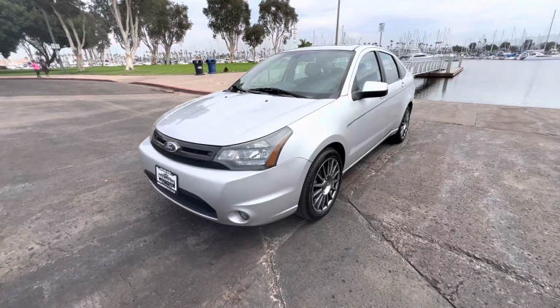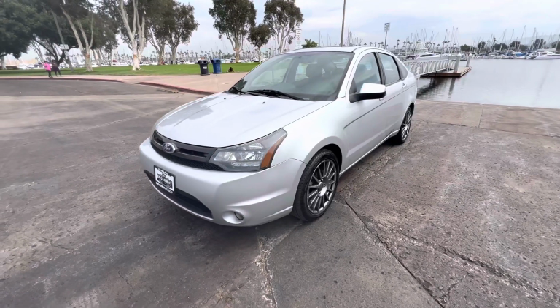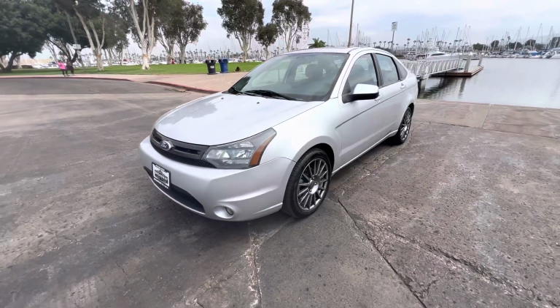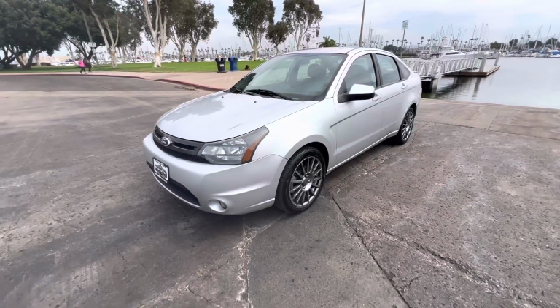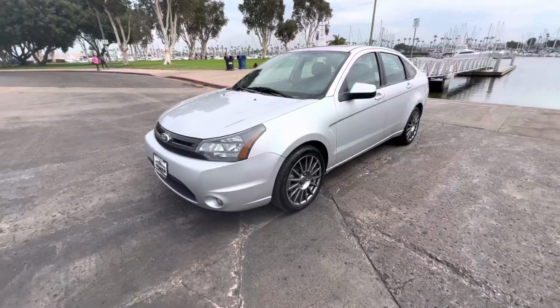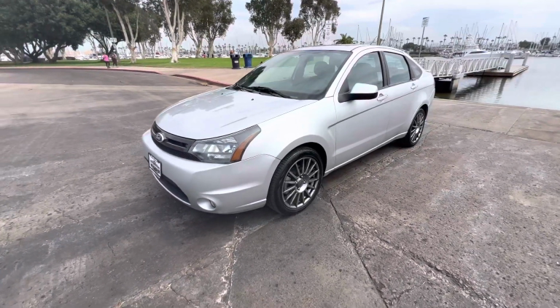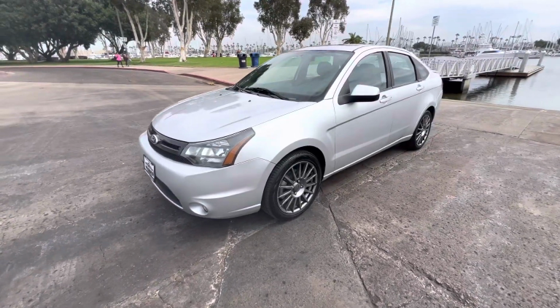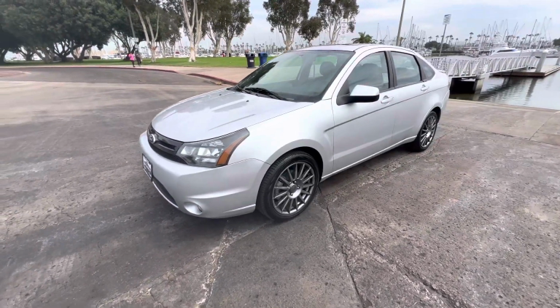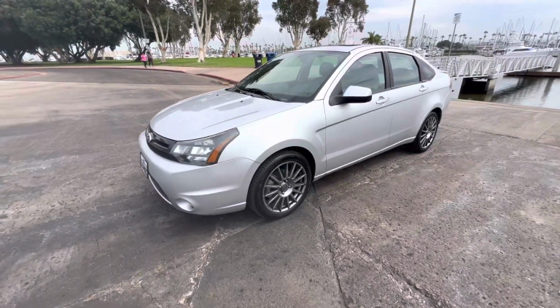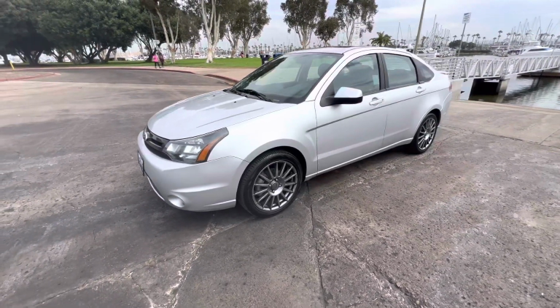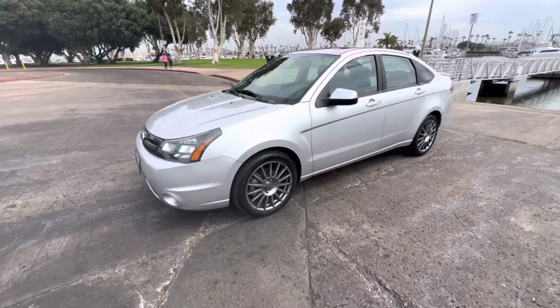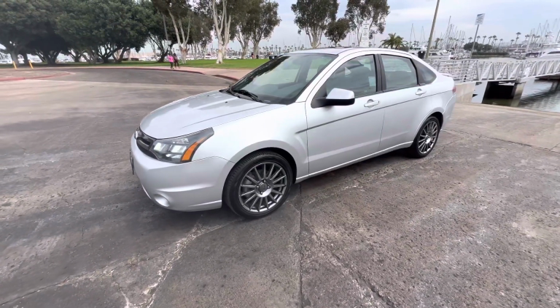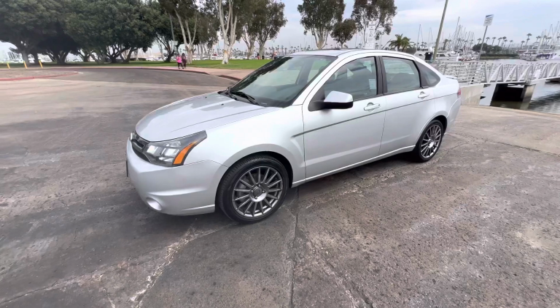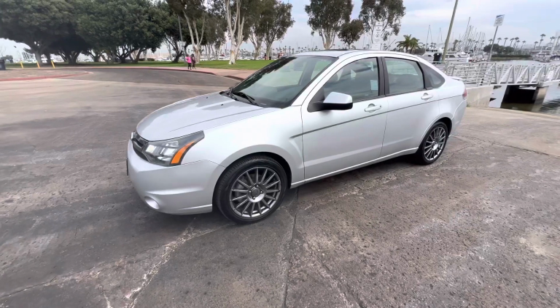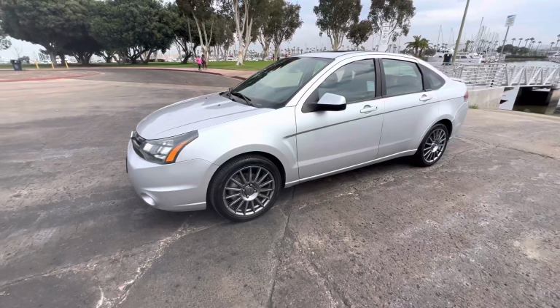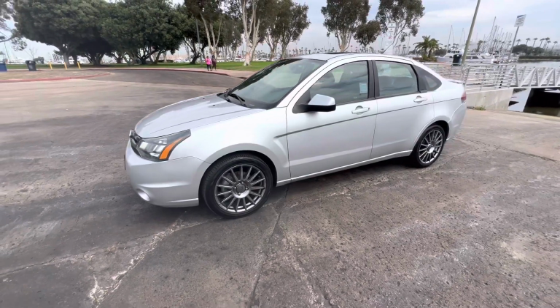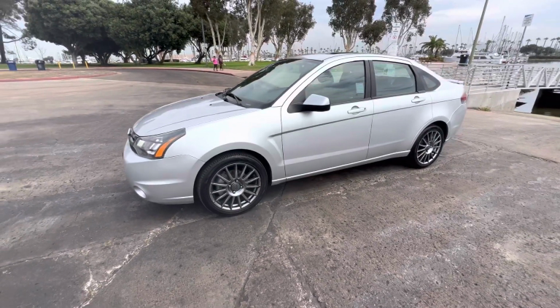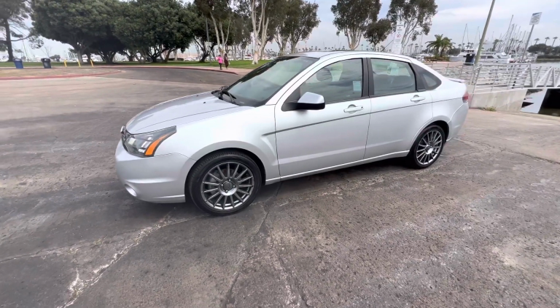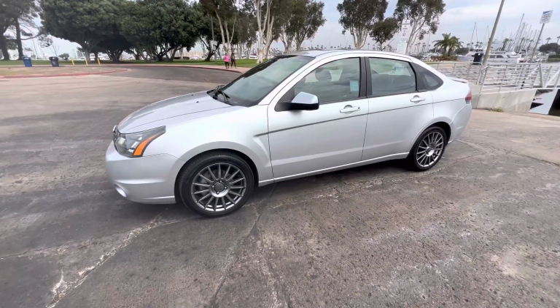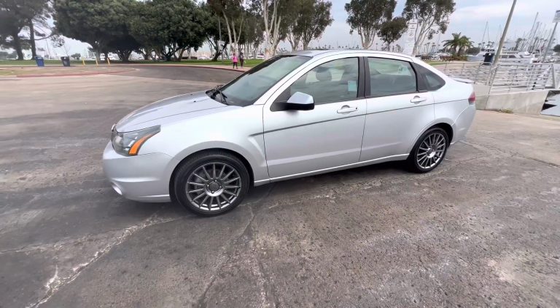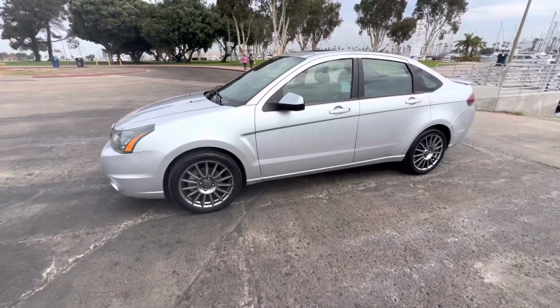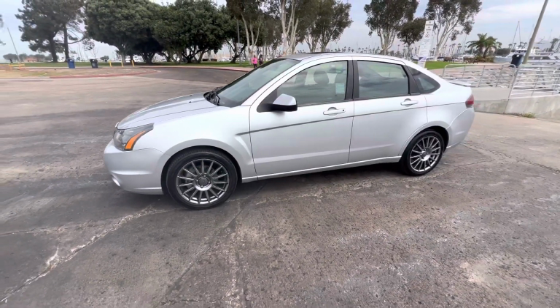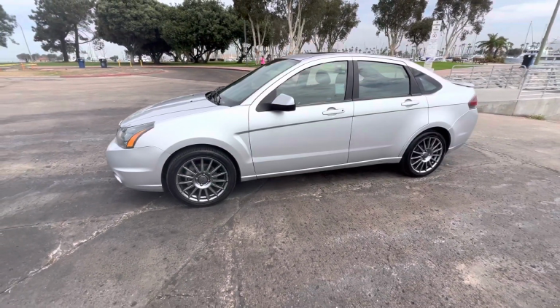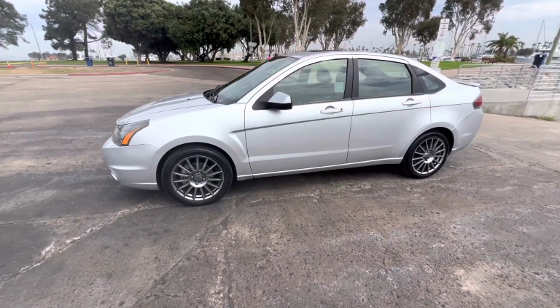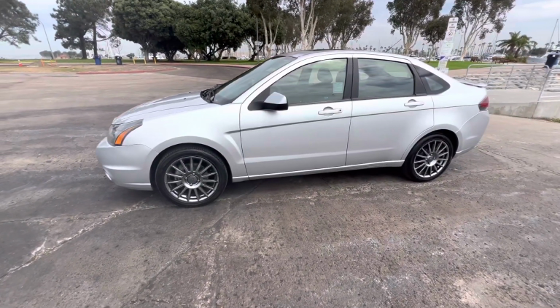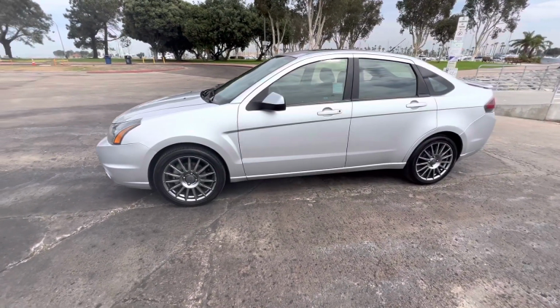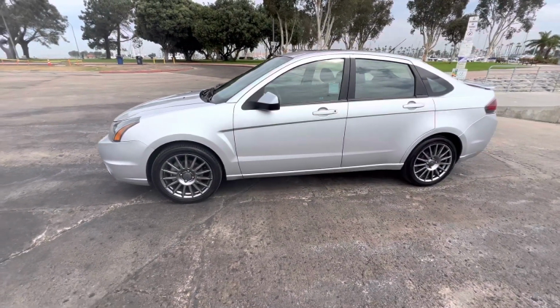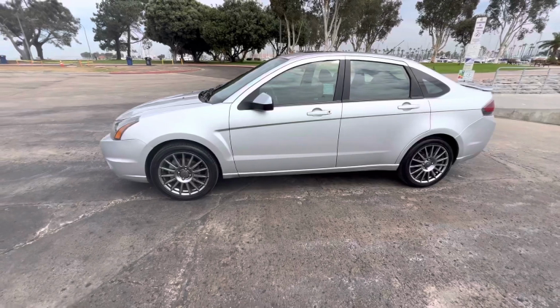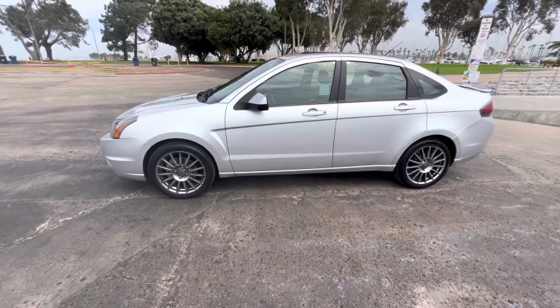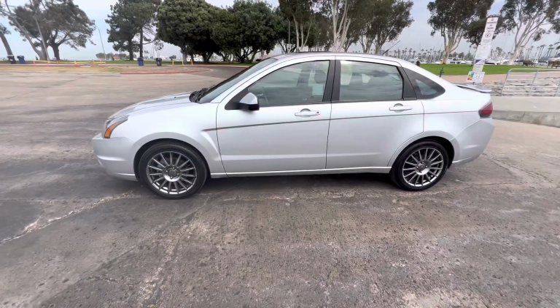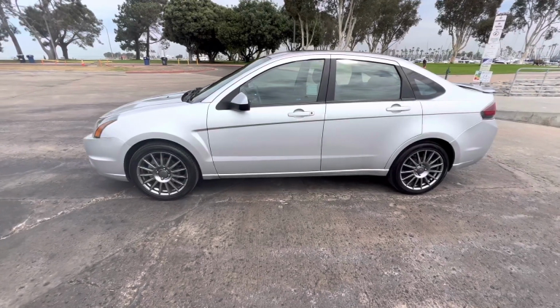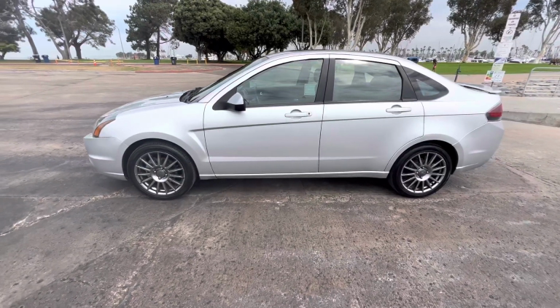Coming at you guys today with a 2011 Ford Focus SES. It's clean title, three owners, zero accidents, and it has 118,000 miles on it.